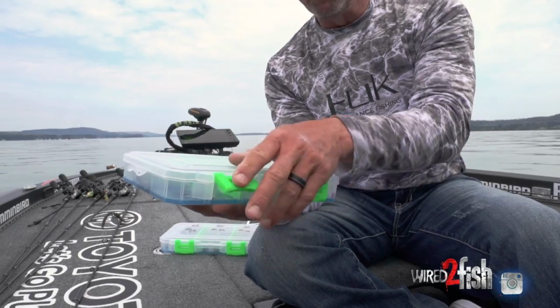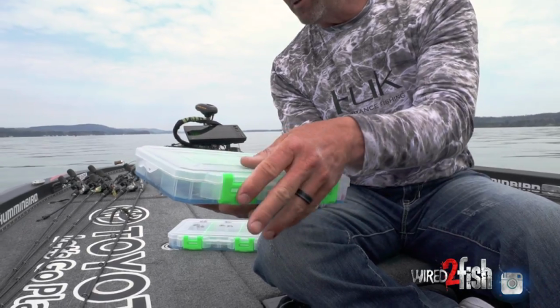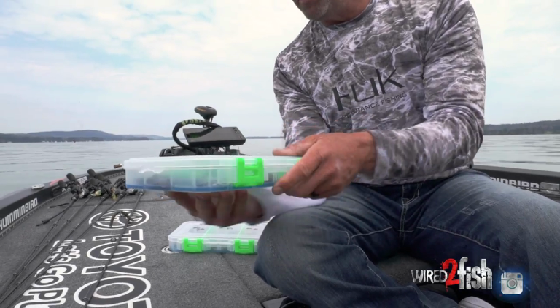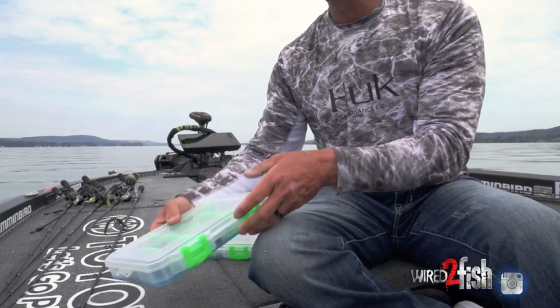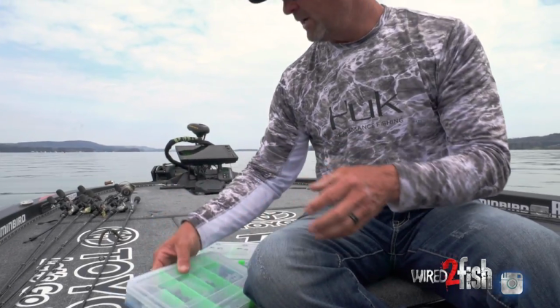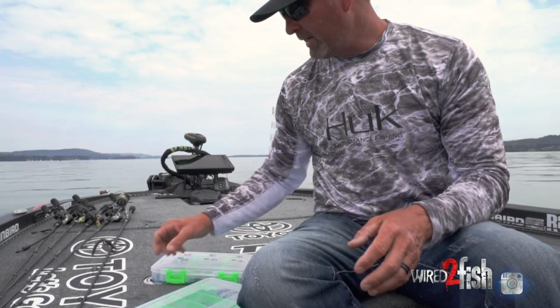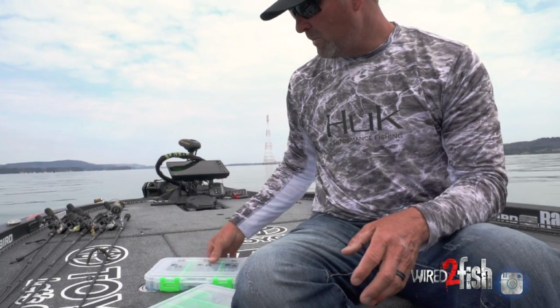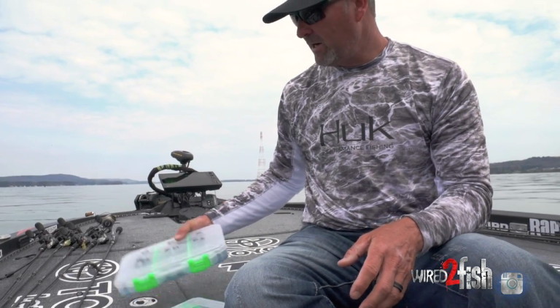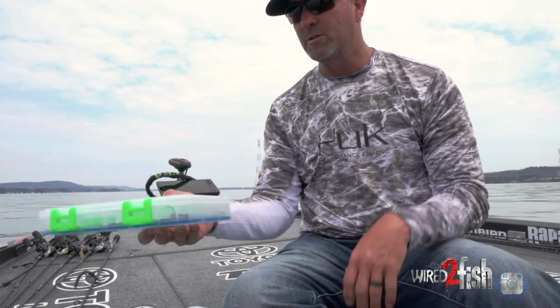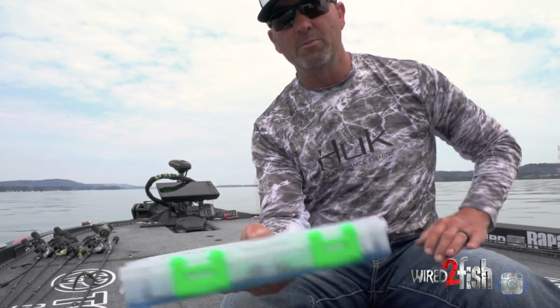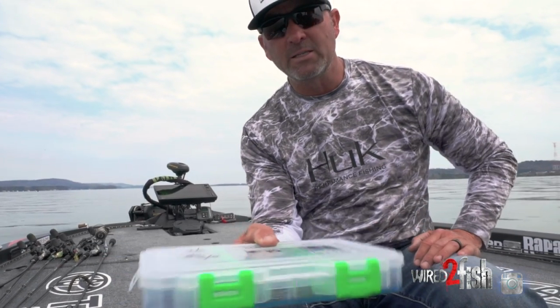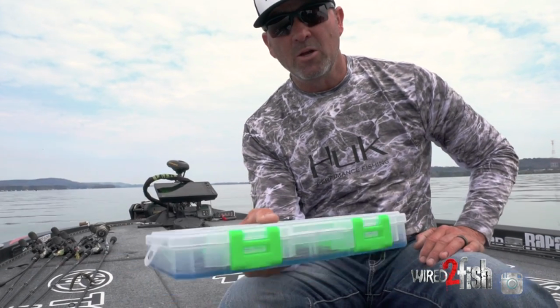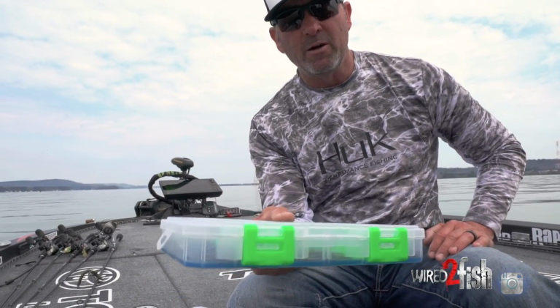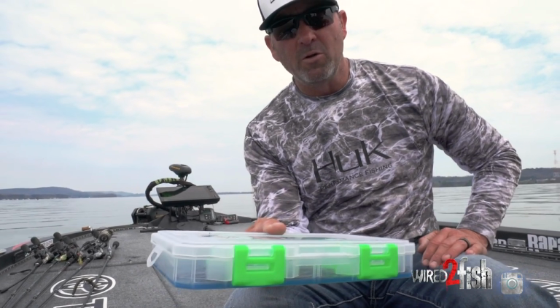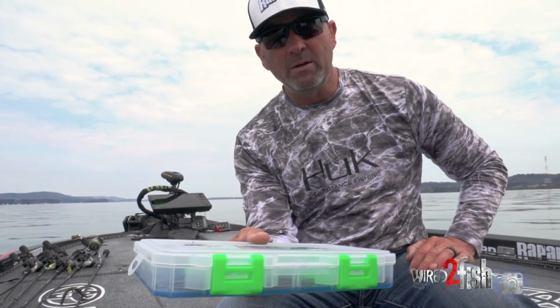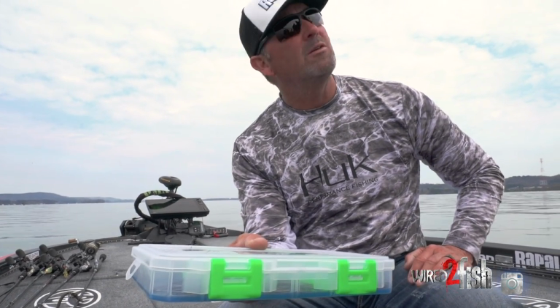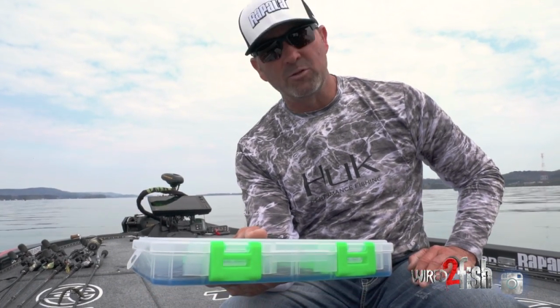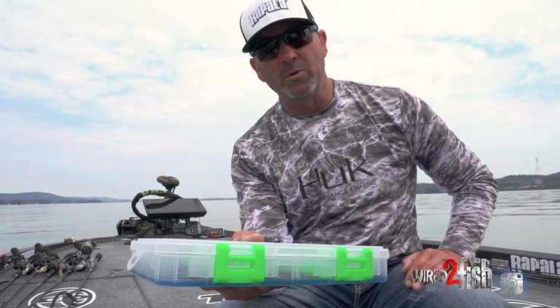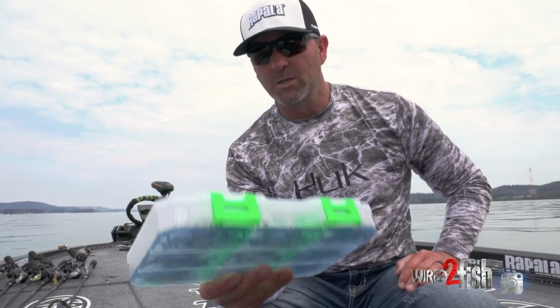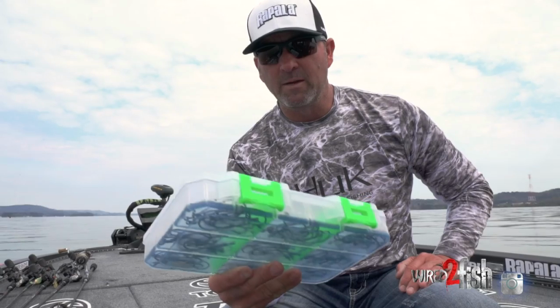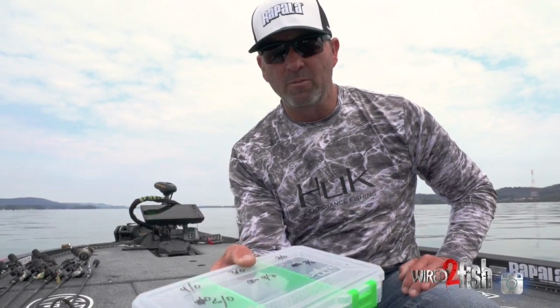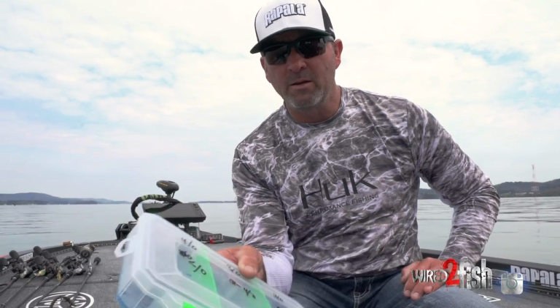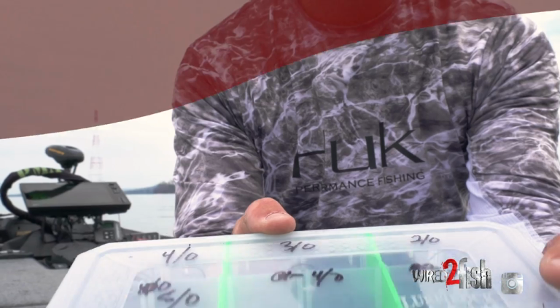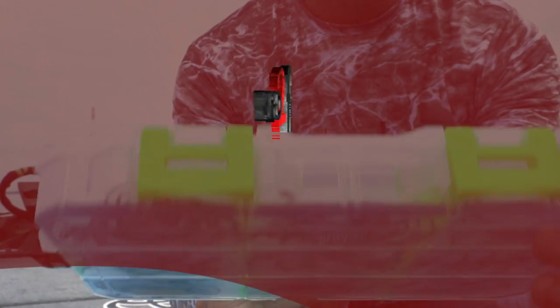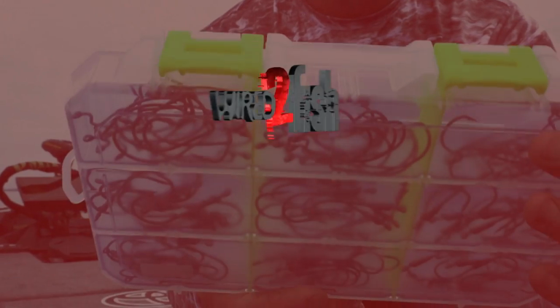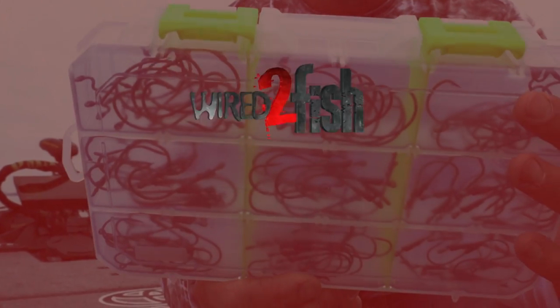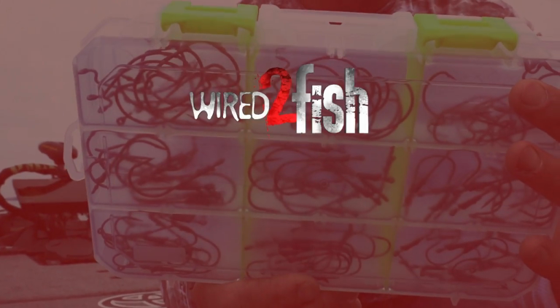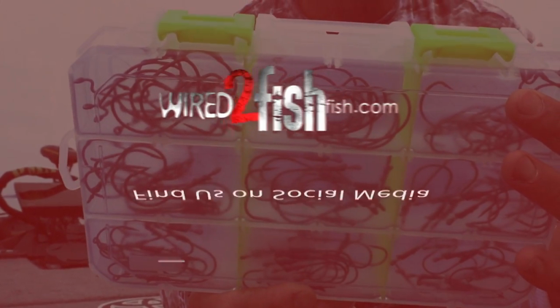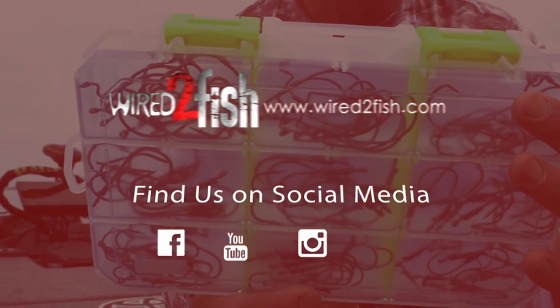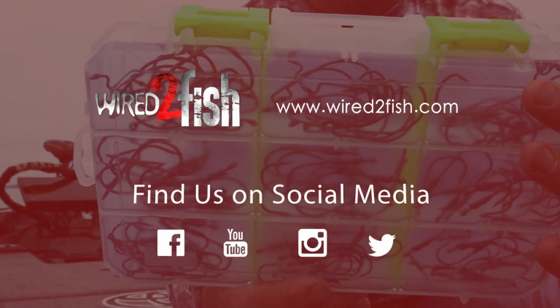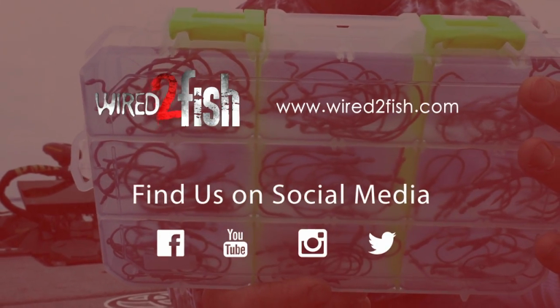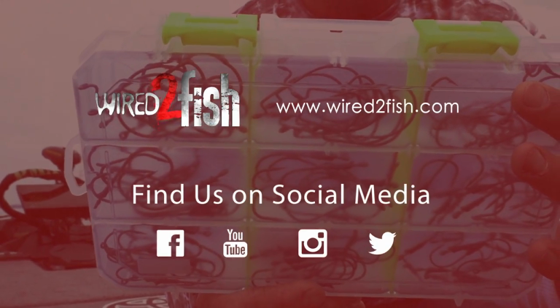If those hooks are not beating and banging together like in this box right here, if they're sitting in place and you have very little movement, you have sharper hooks at the end of the day. For me, Lure Lock is the ultimate organization box for tournament fishing.